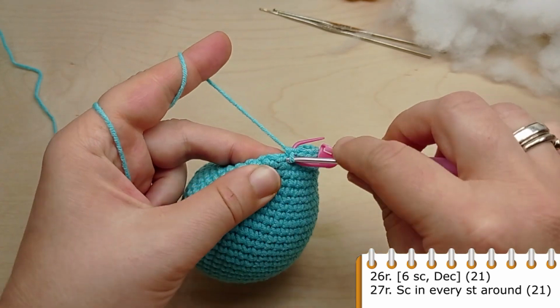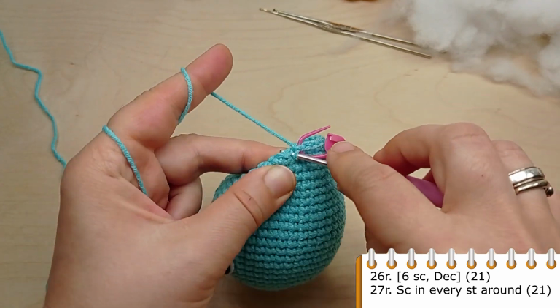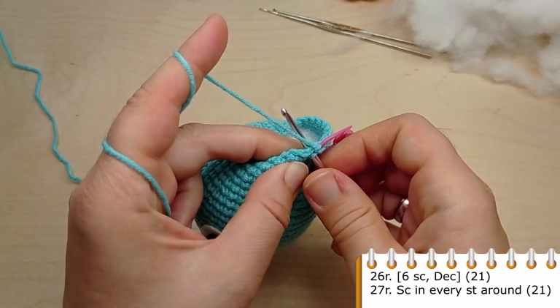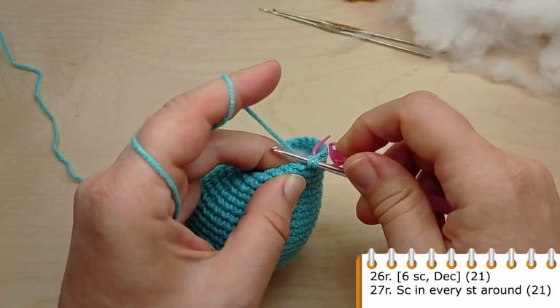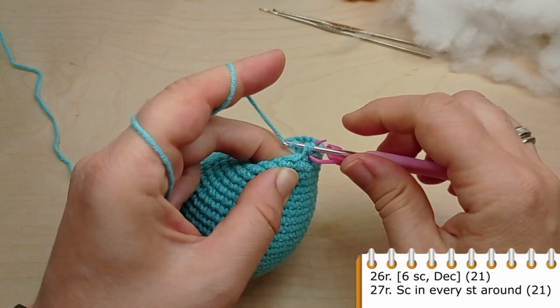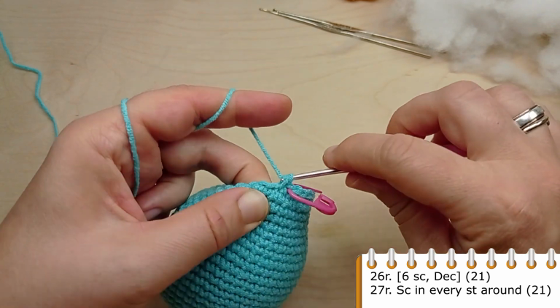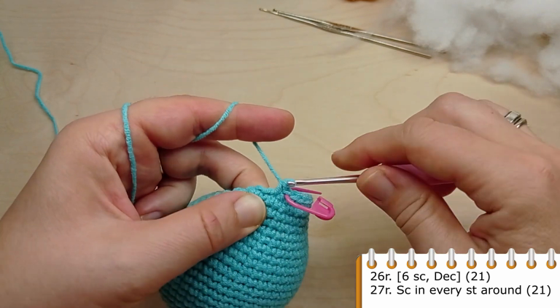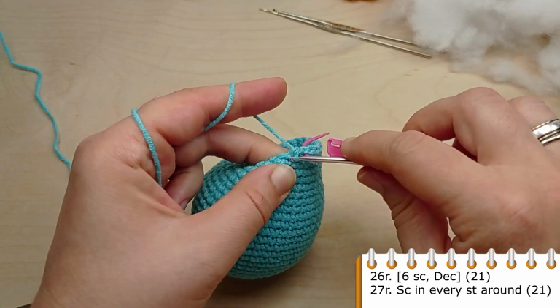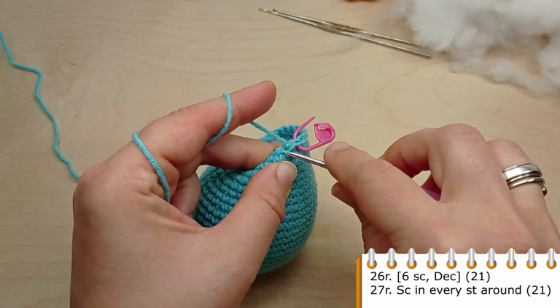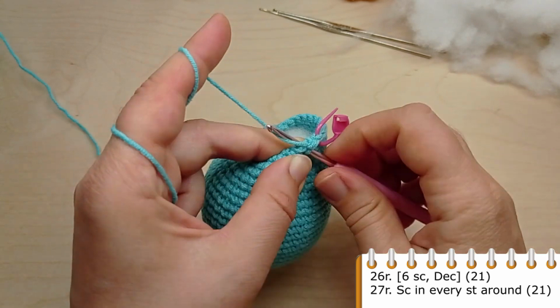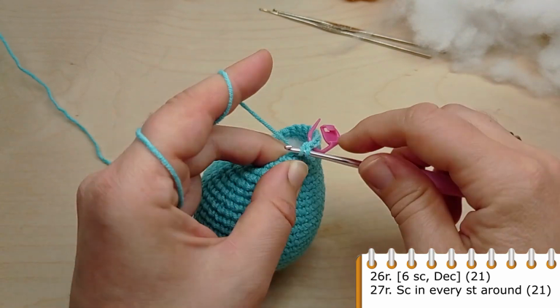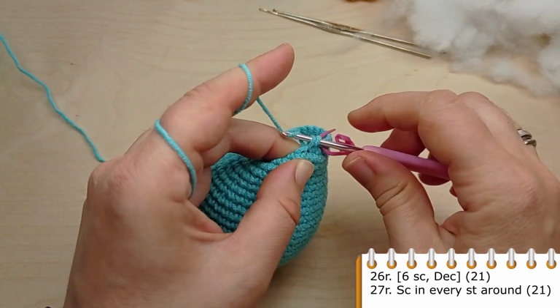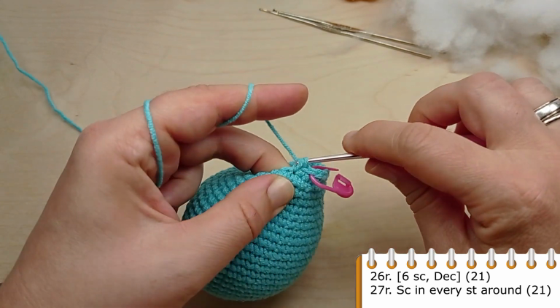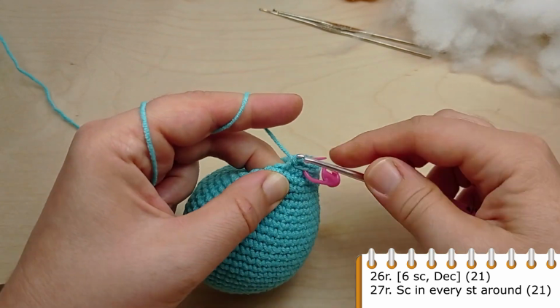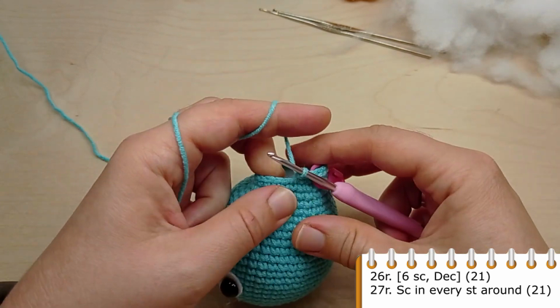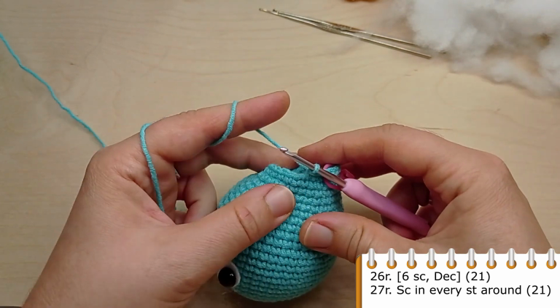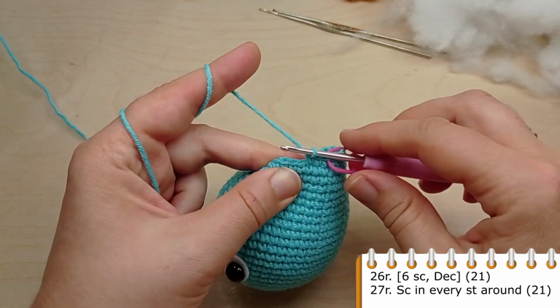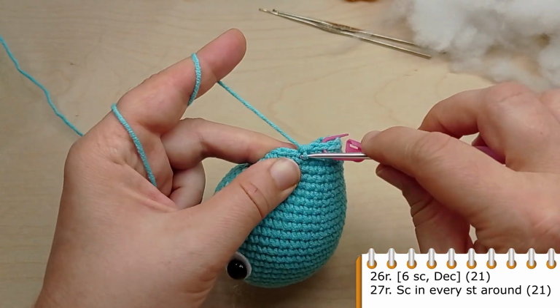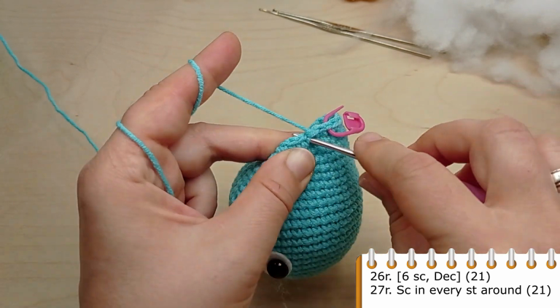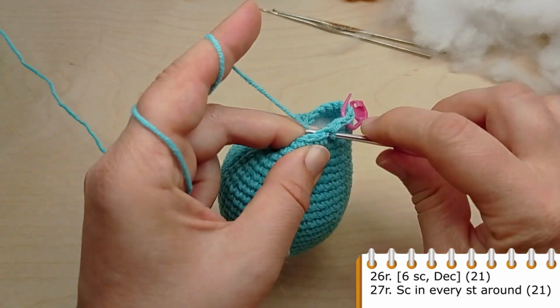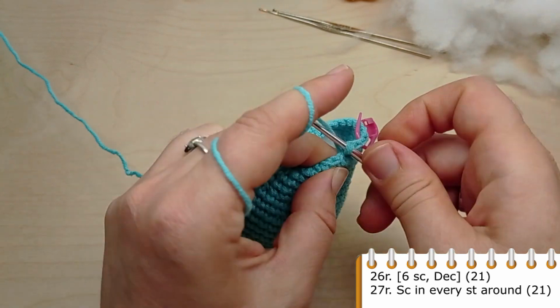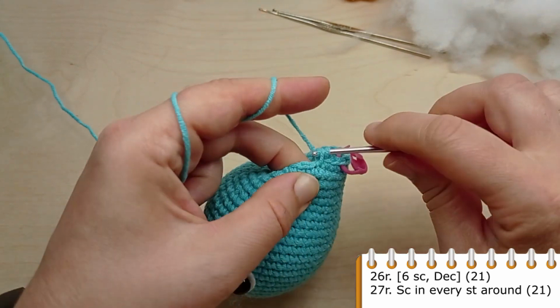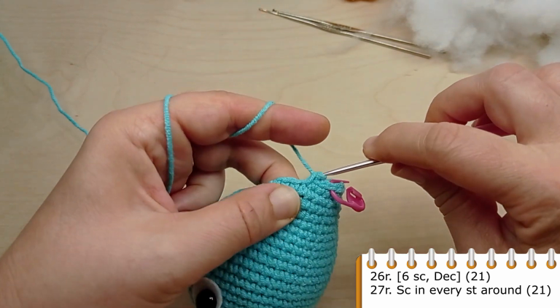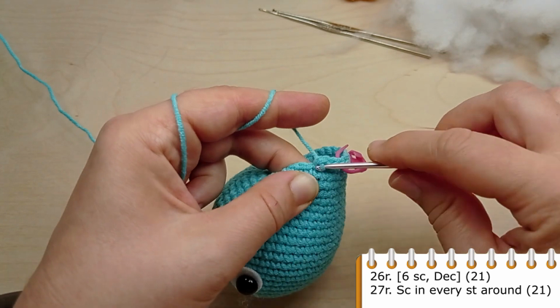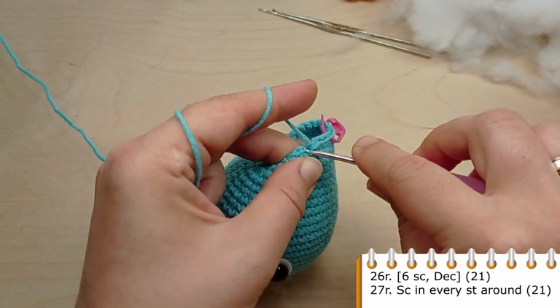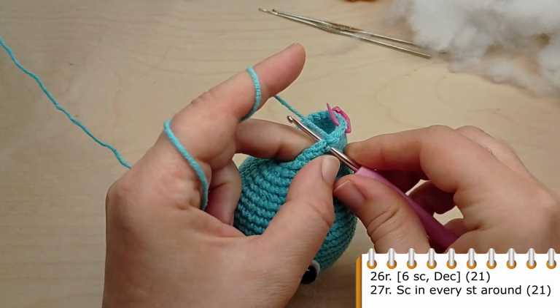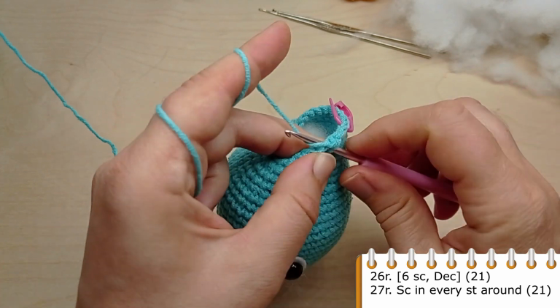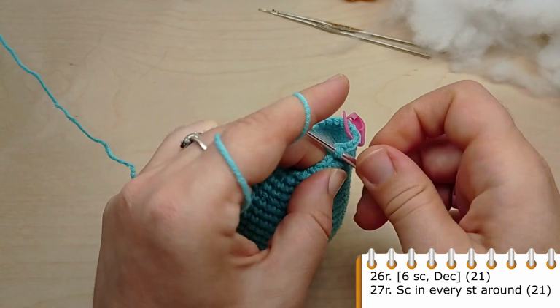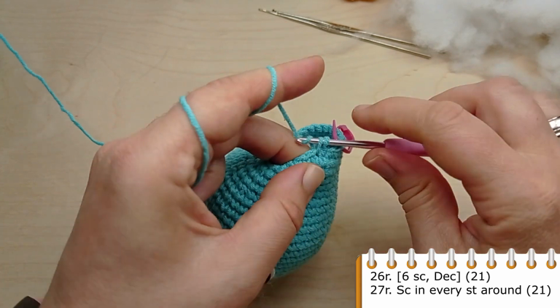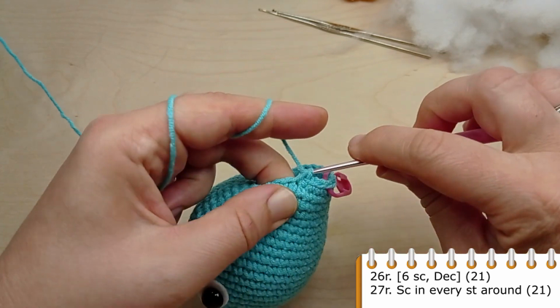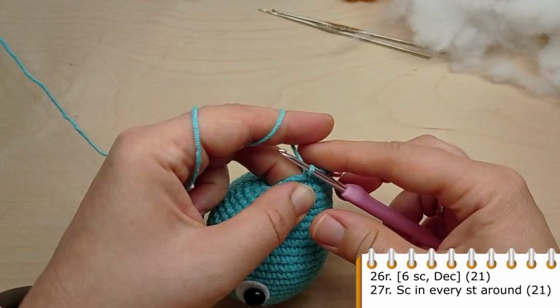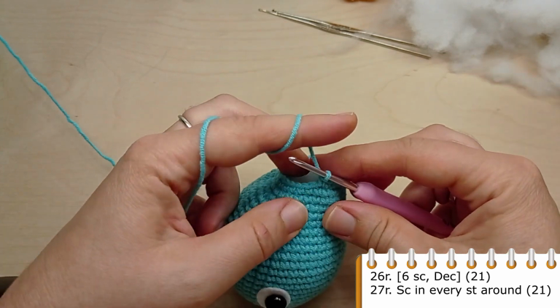Now crochet one round without any decreases. Make single crochet in each stitch of the previous round.